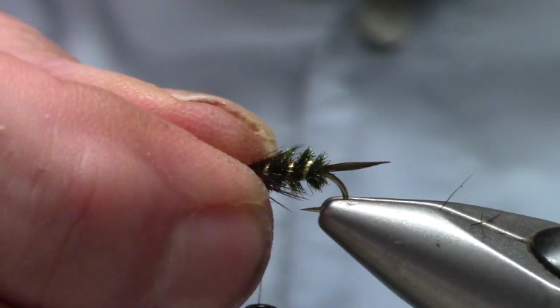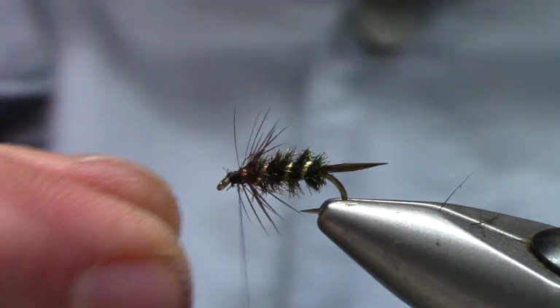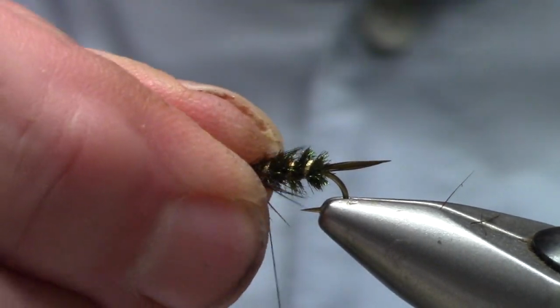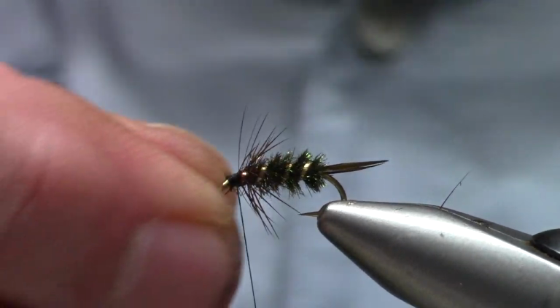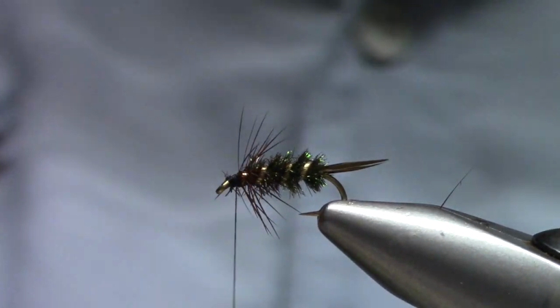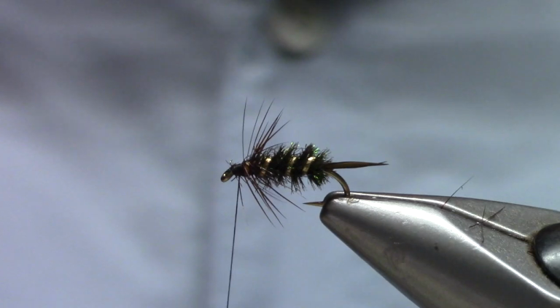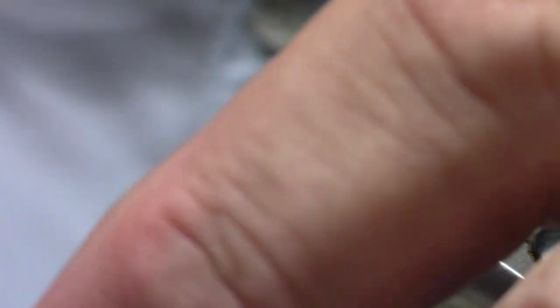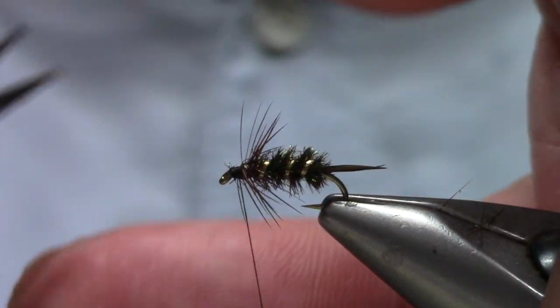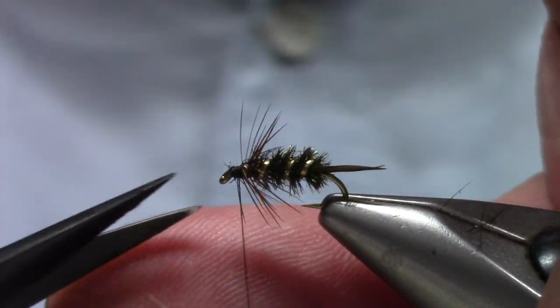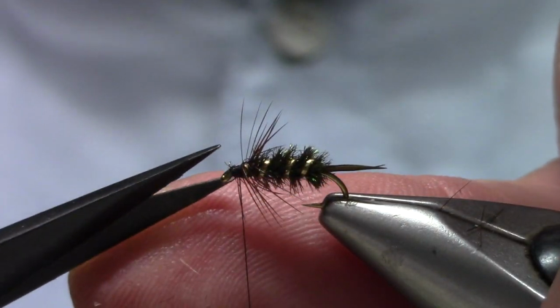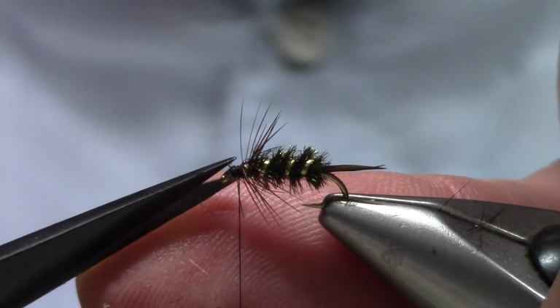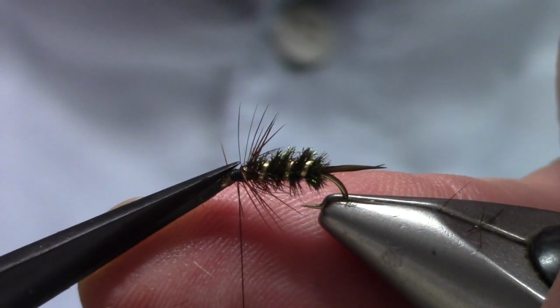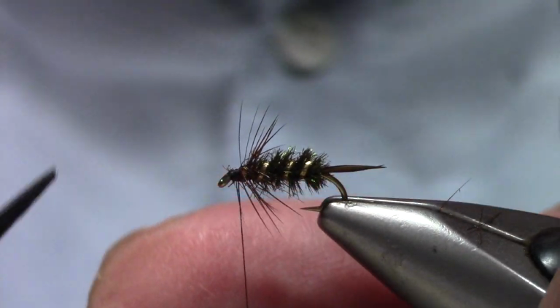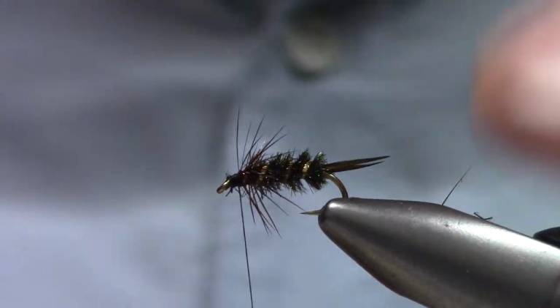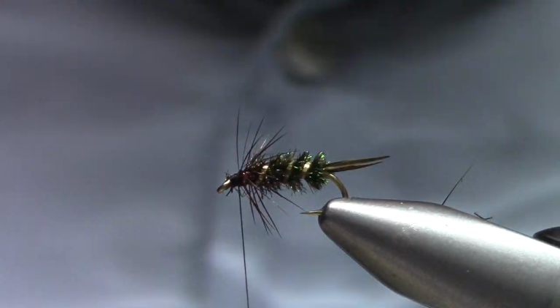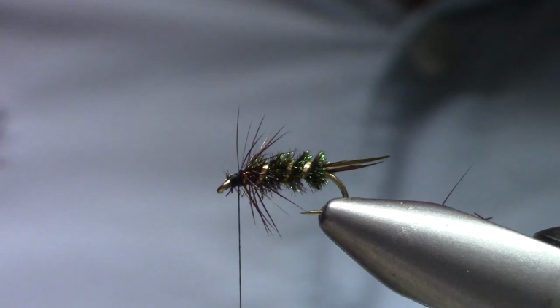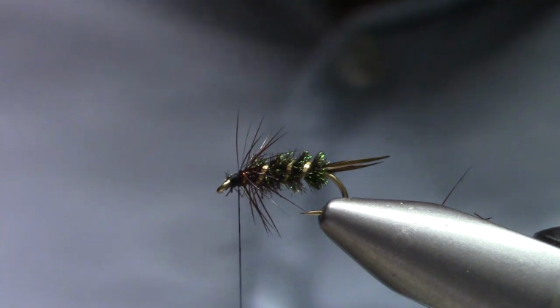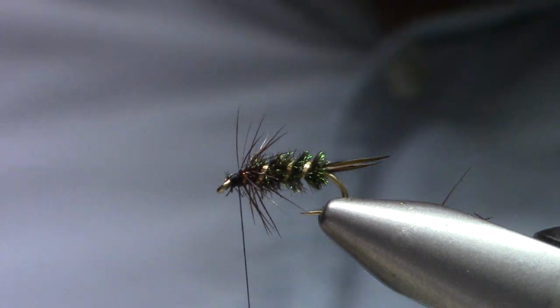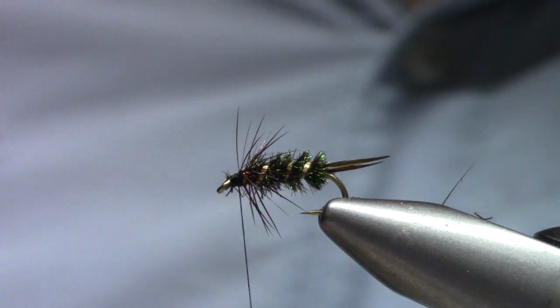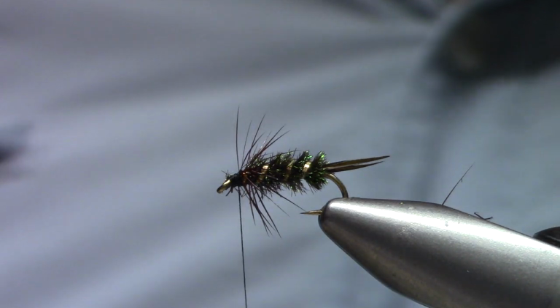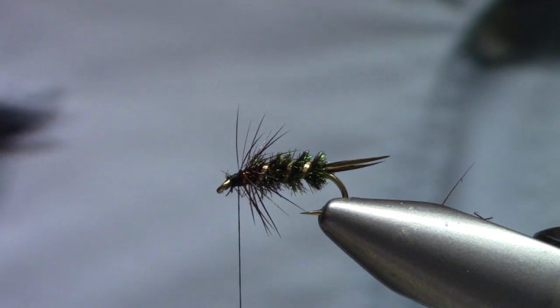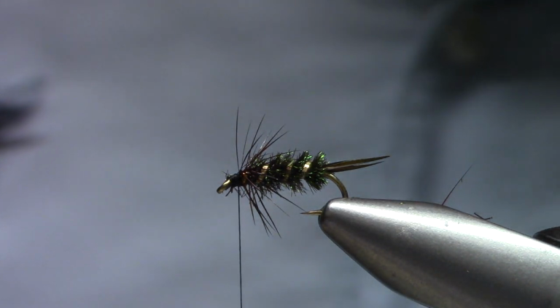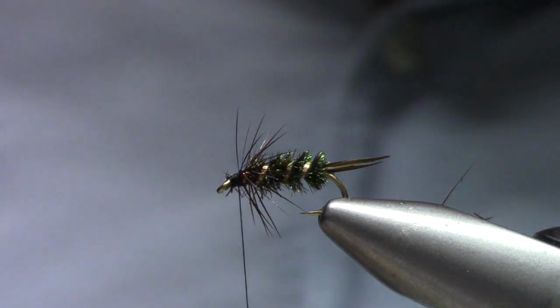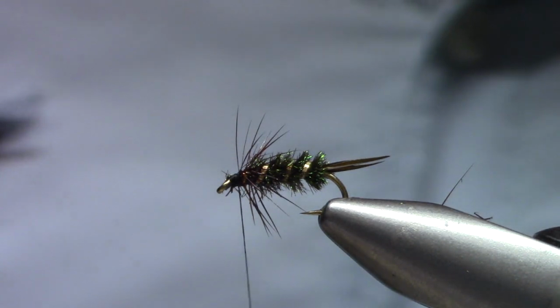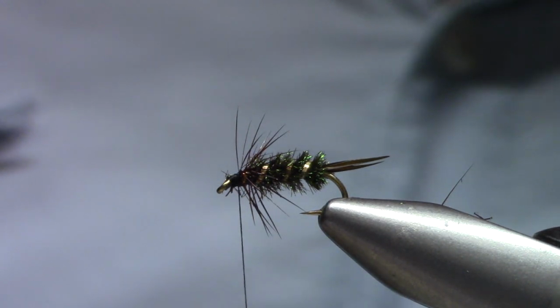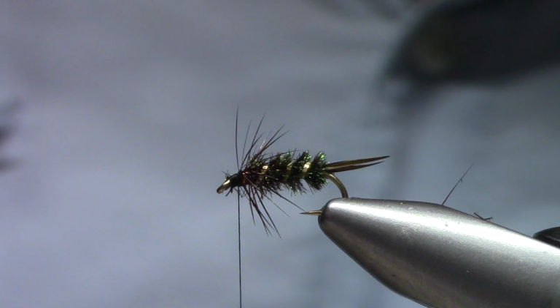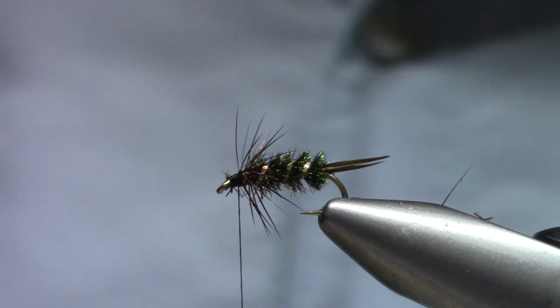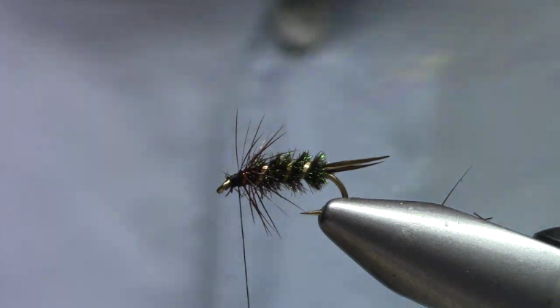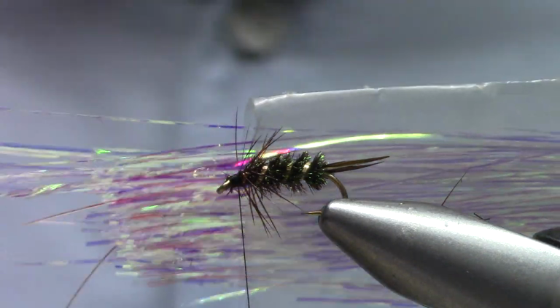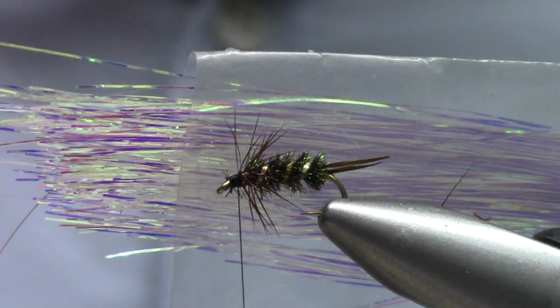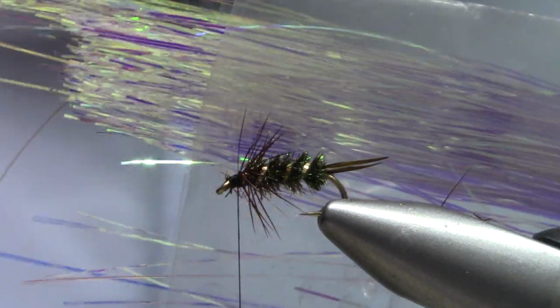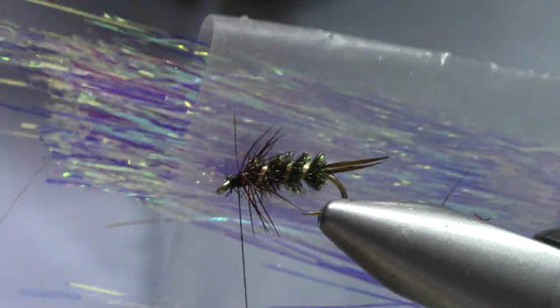You're going to have strays here, and that's okay. If you get some of the points straight forward, go ahead and trim them. Now for the wing, I've got Flashabou.